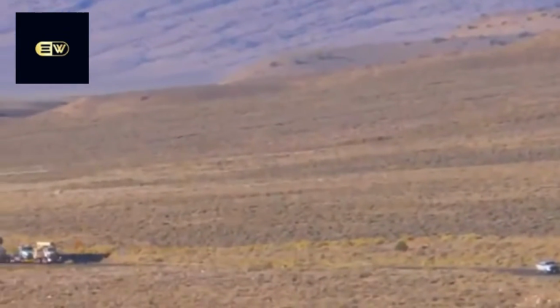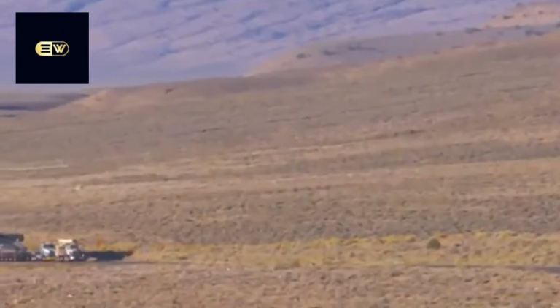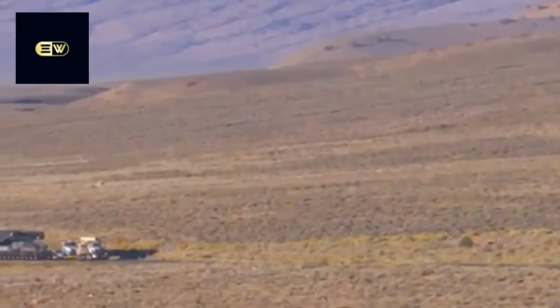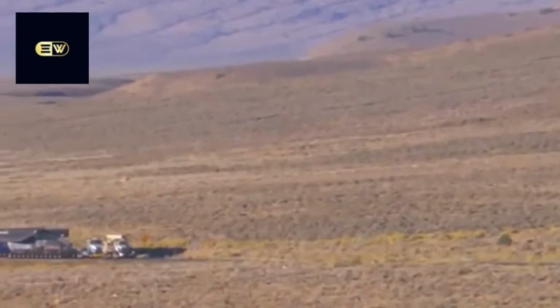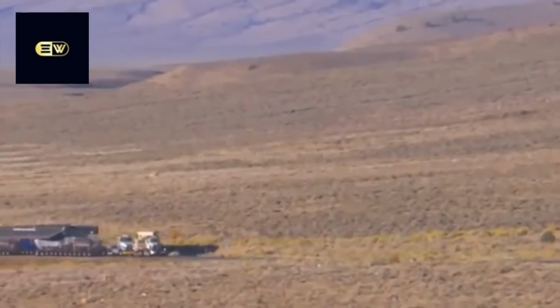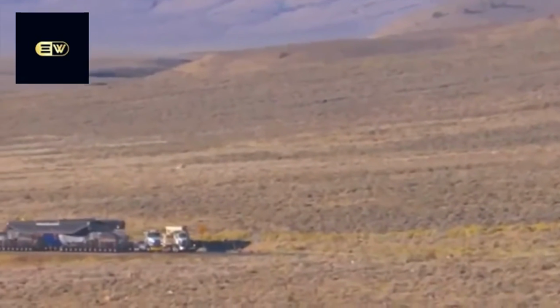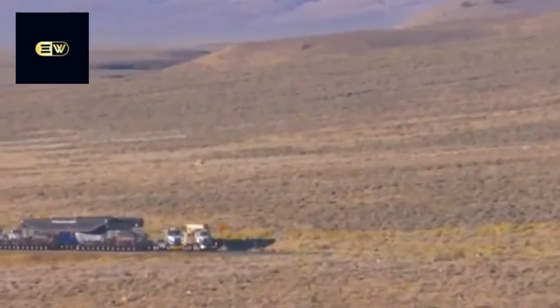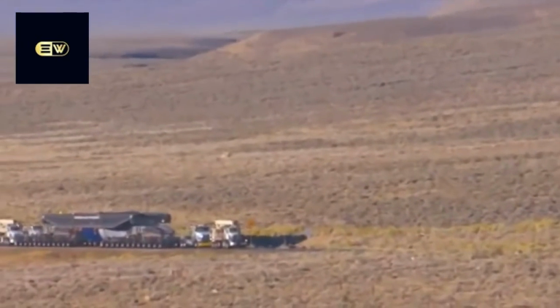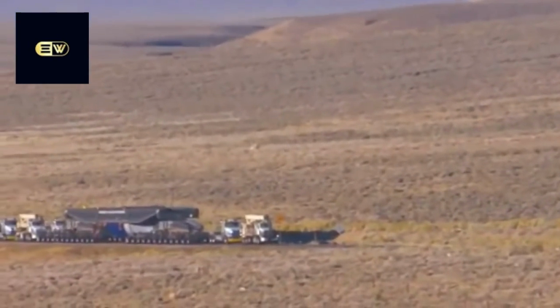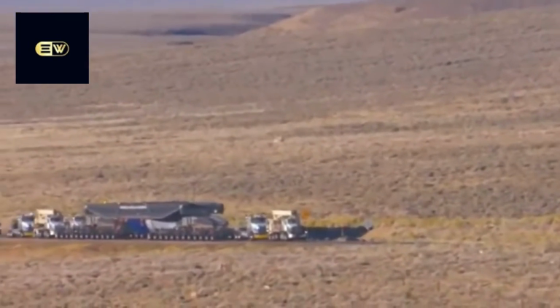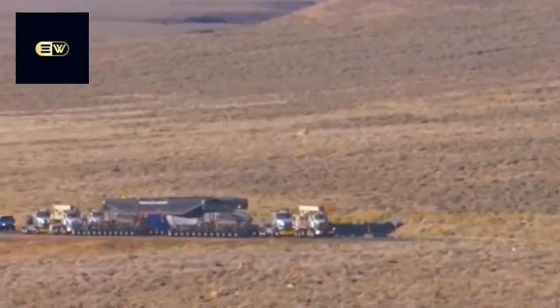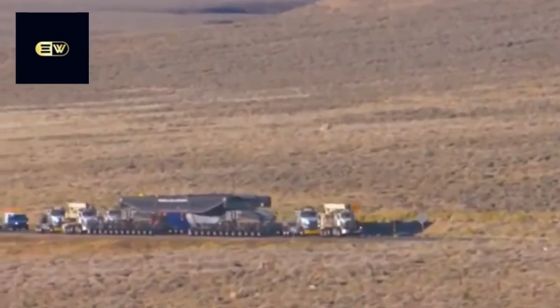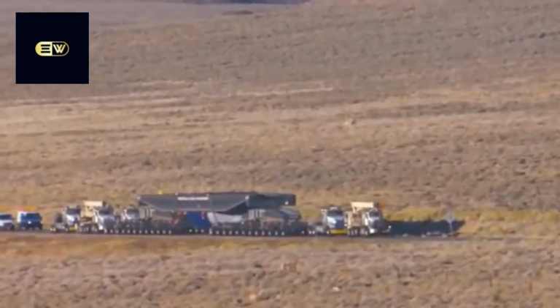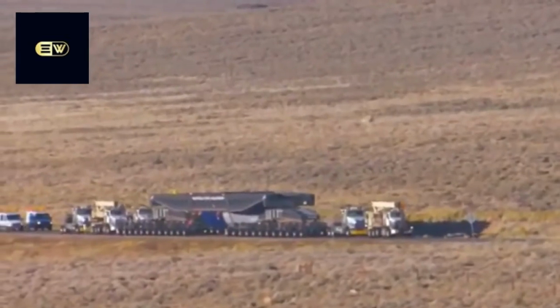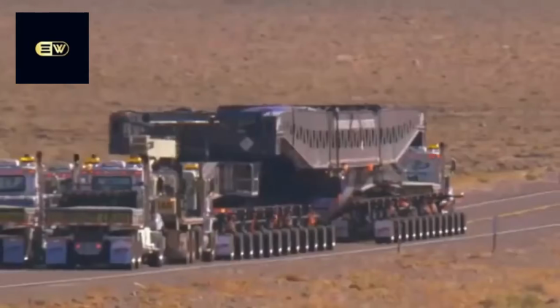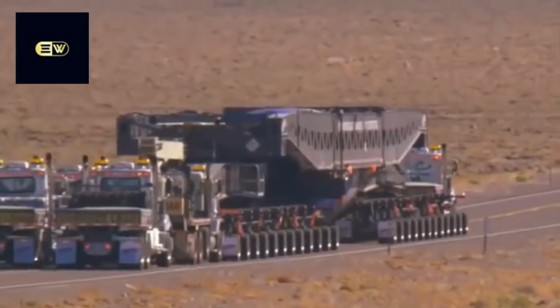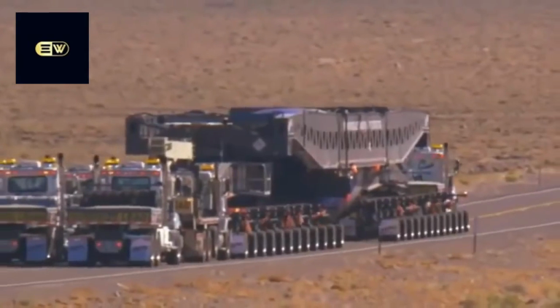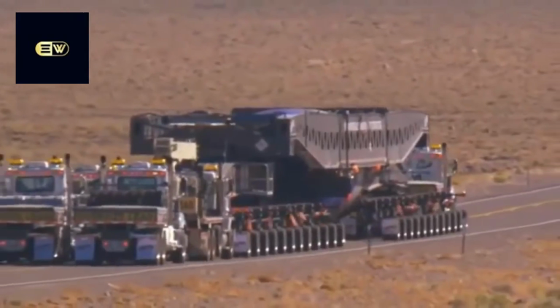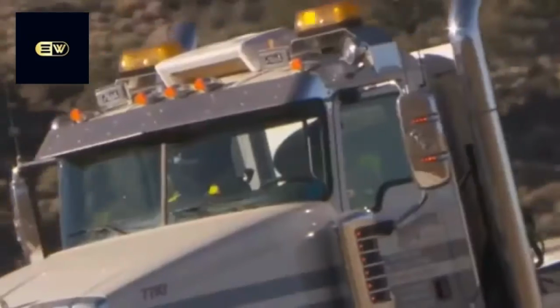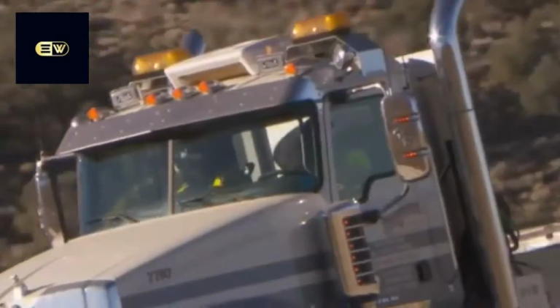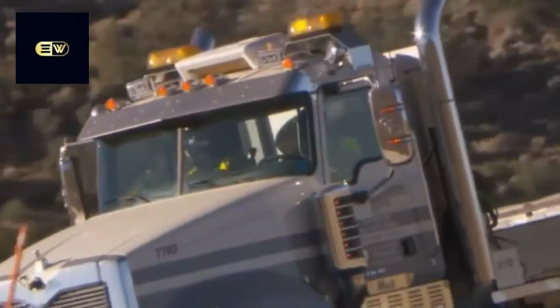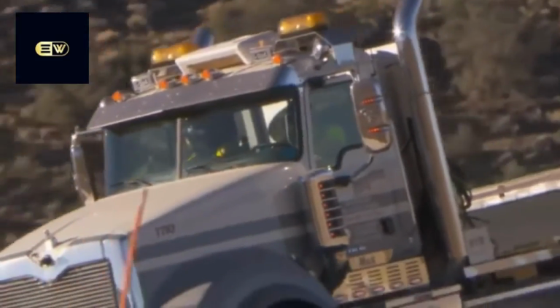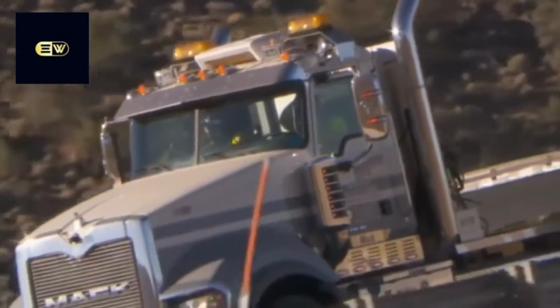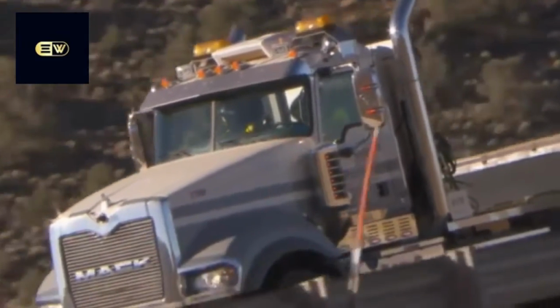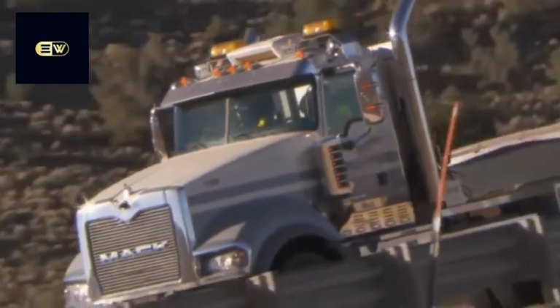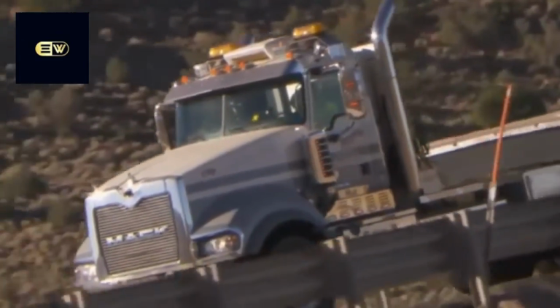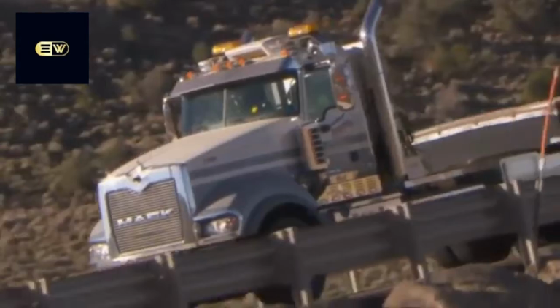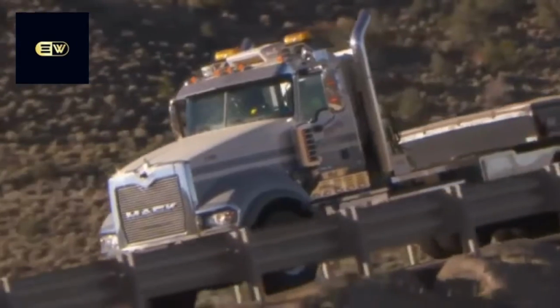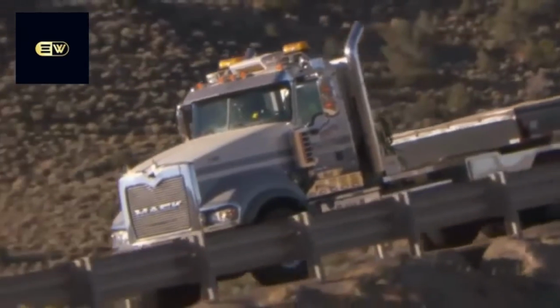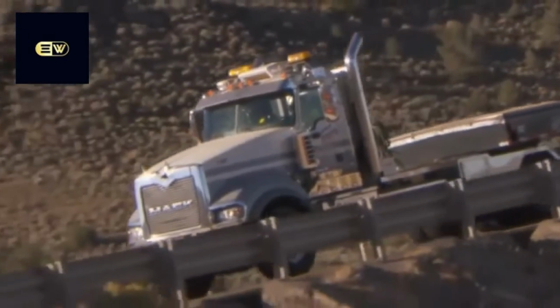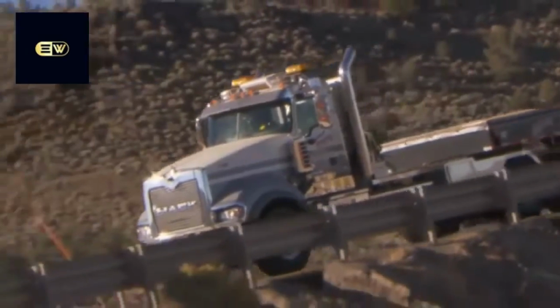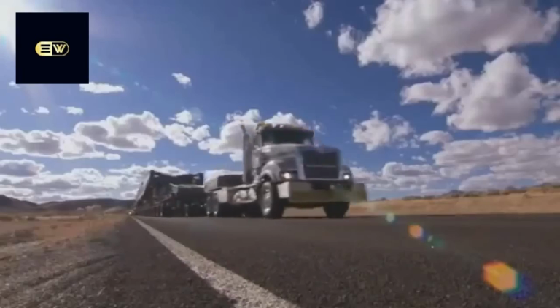Nevada brings a welcome change — daylight travel through far less populated terrain. But the route here also brings some serious grades, a true test for the Titan by Mack, which shines.